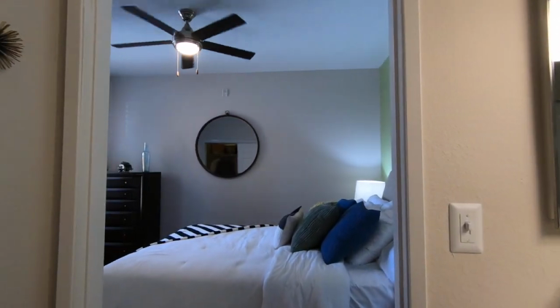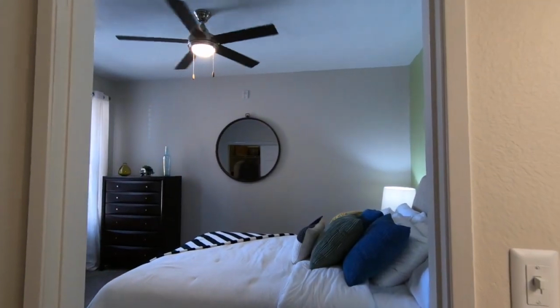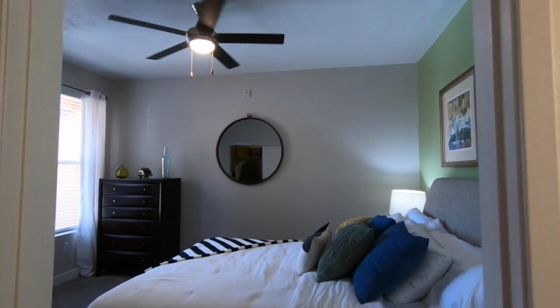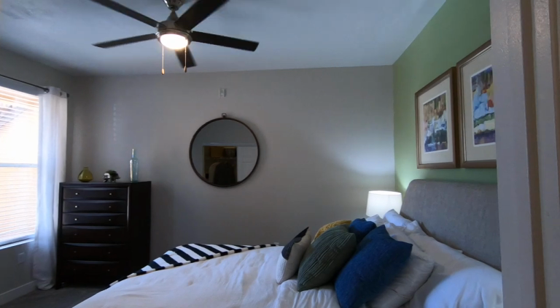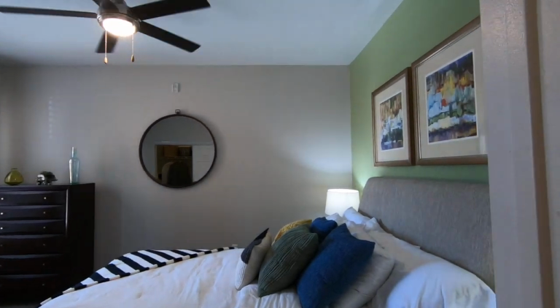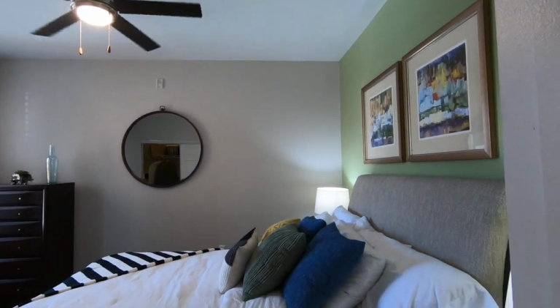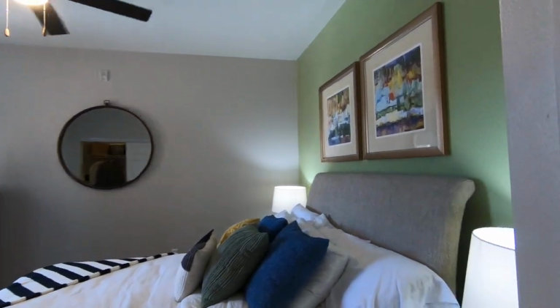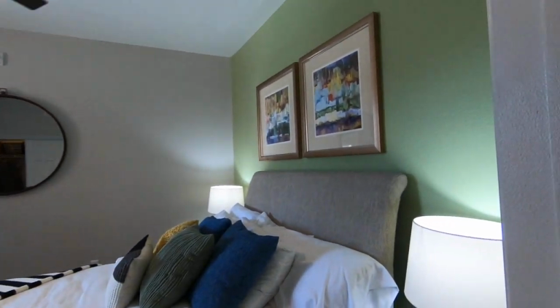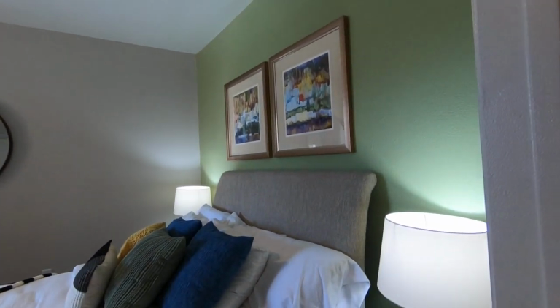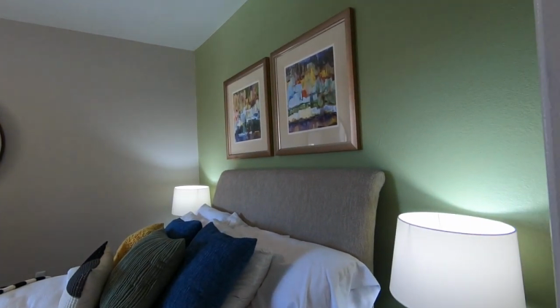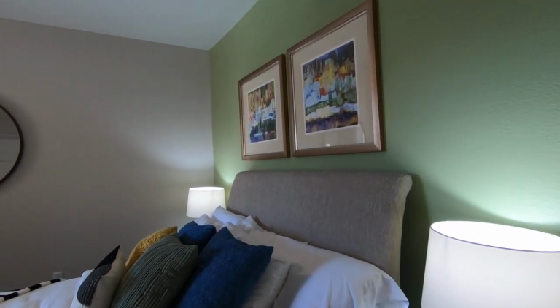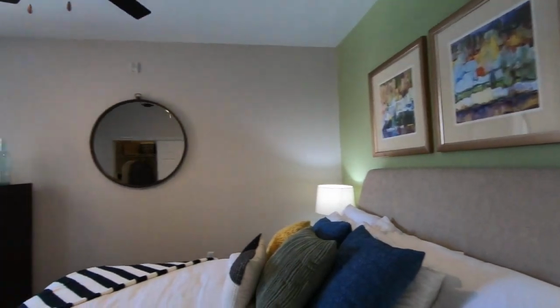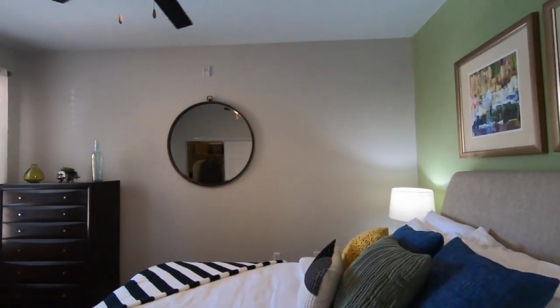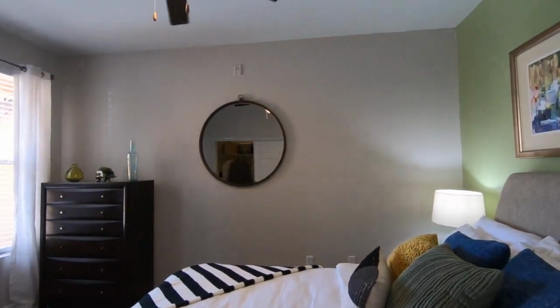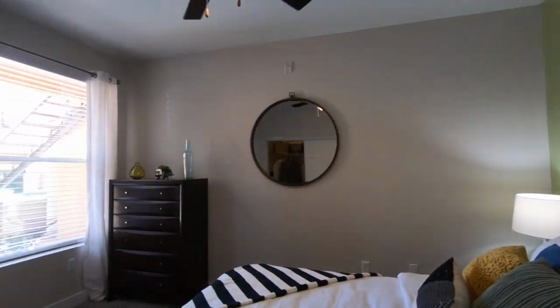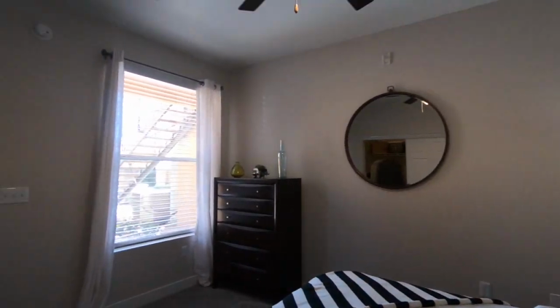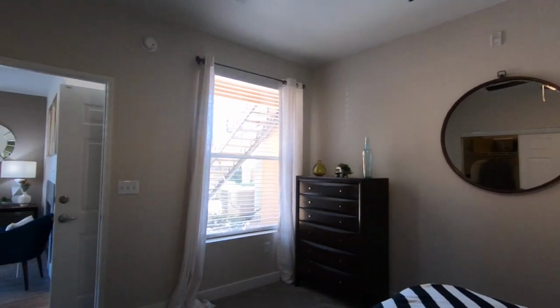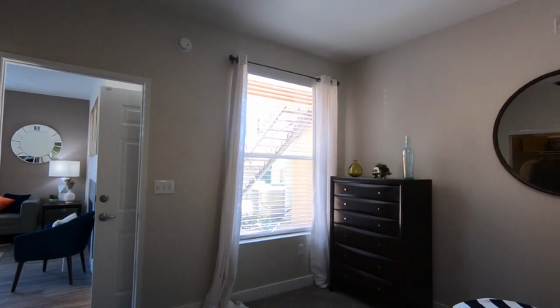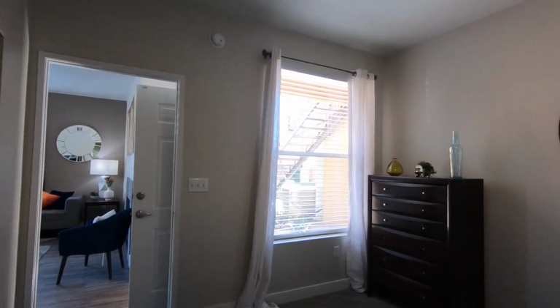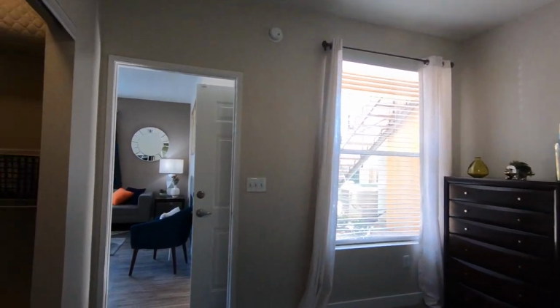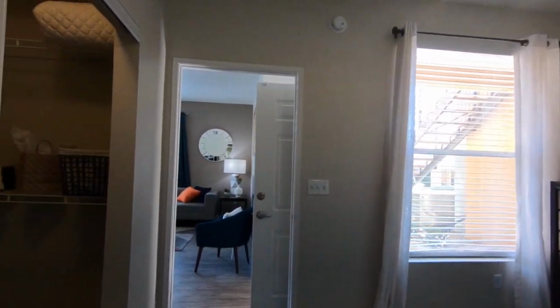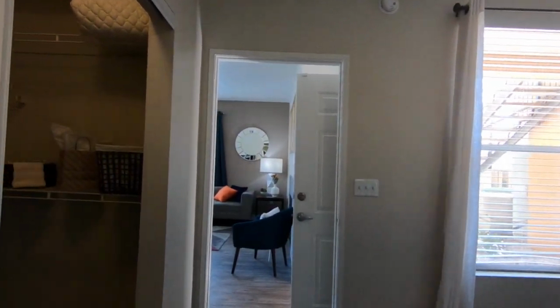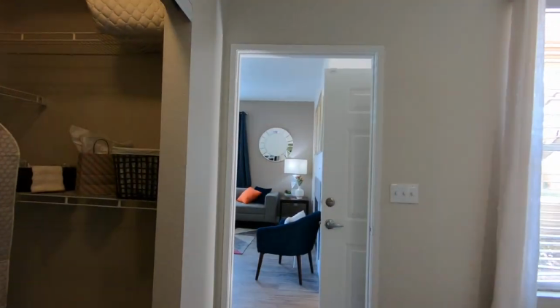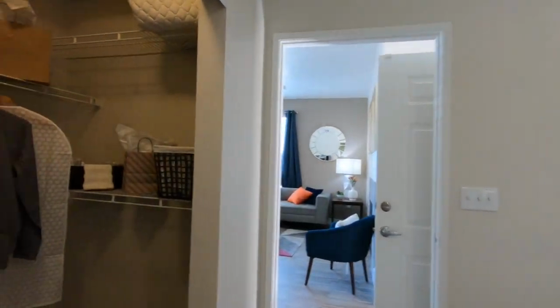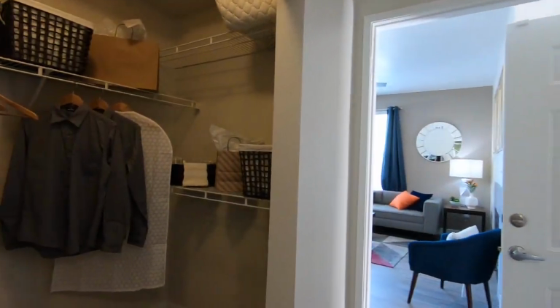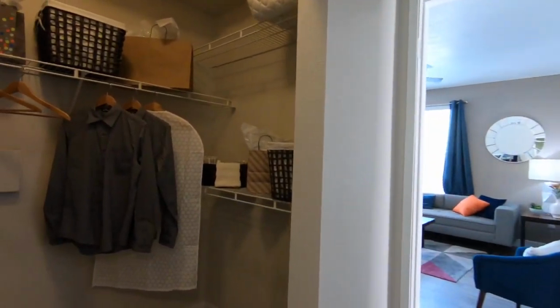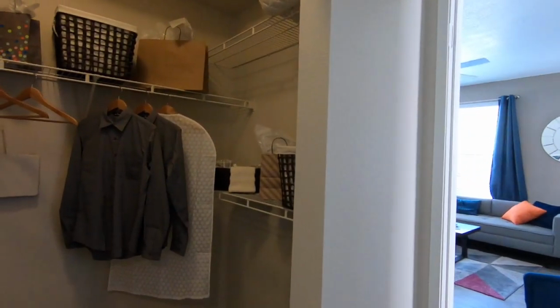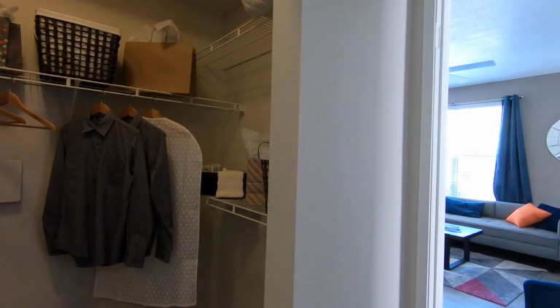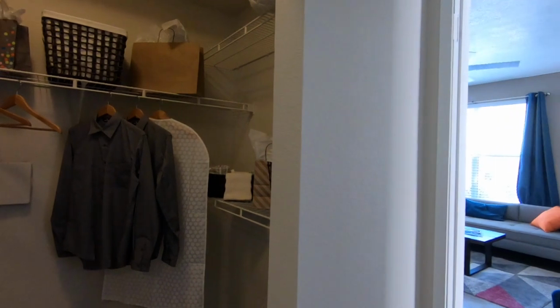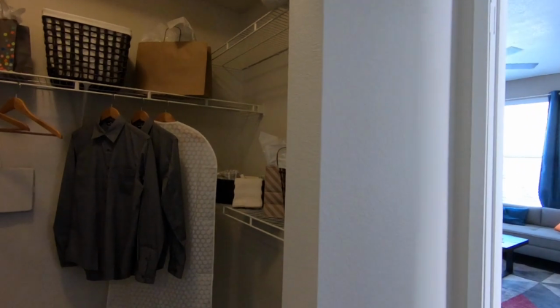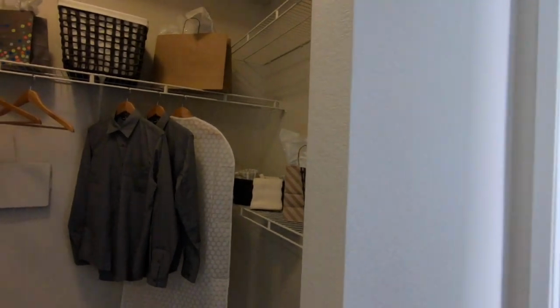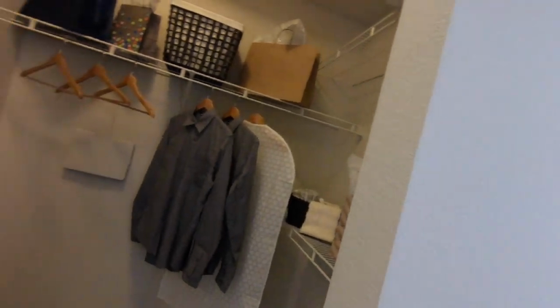And through here is going to be your bedroom, with a nice size walk-in closet.